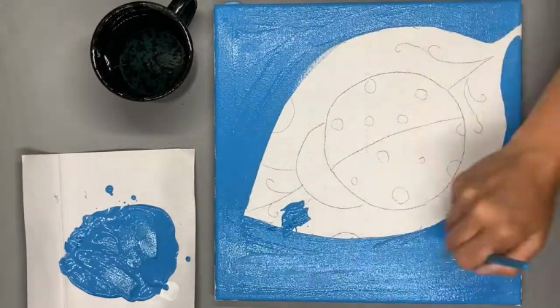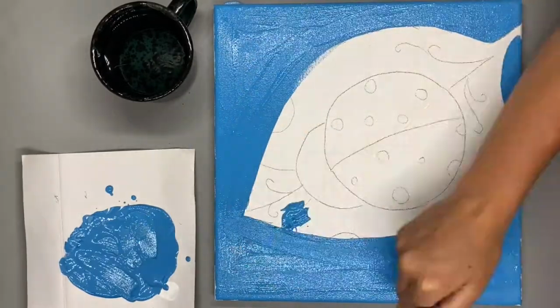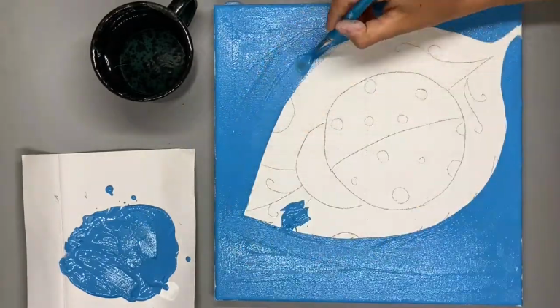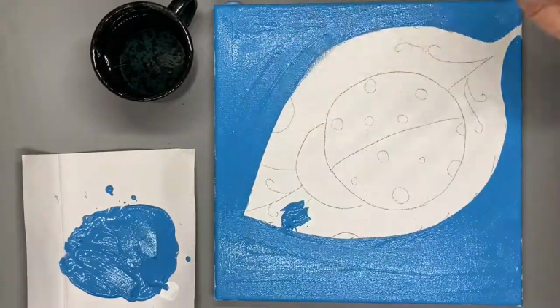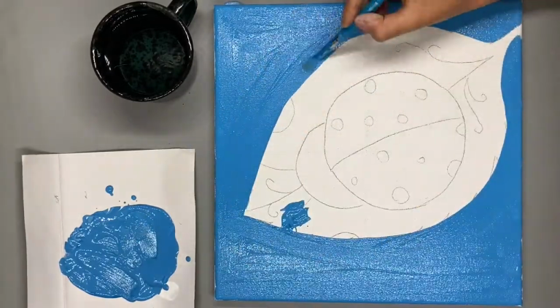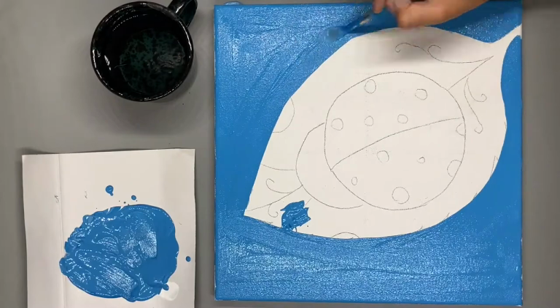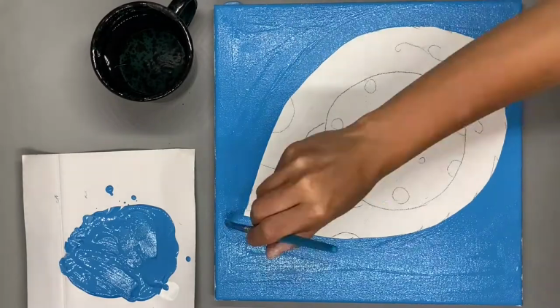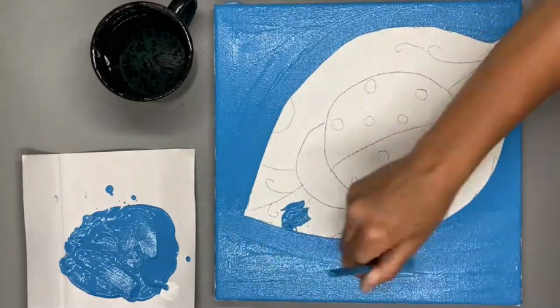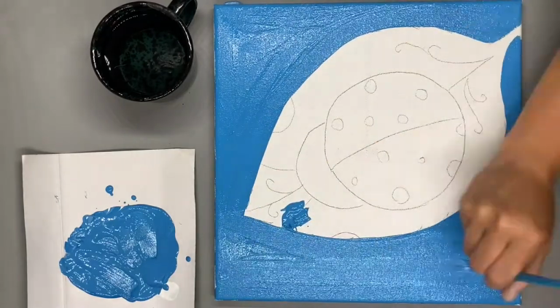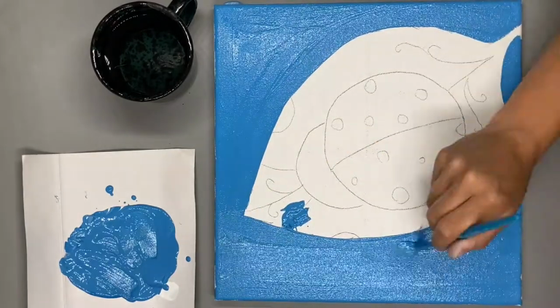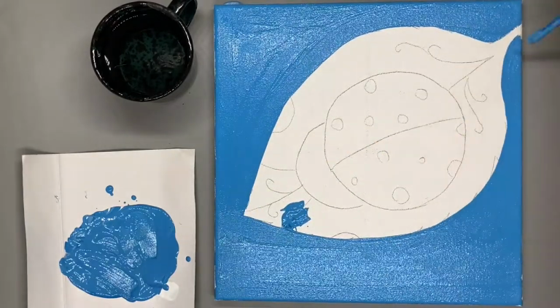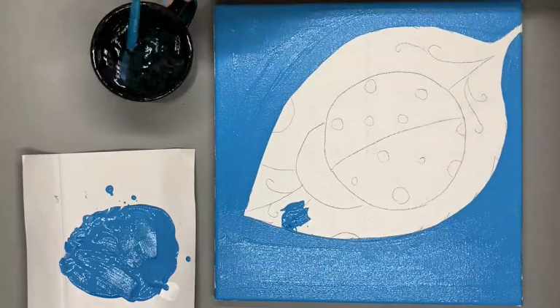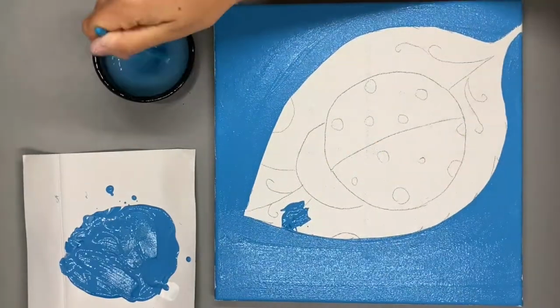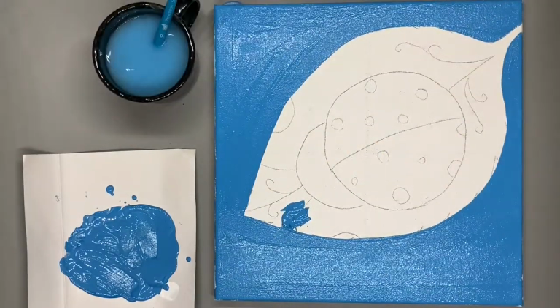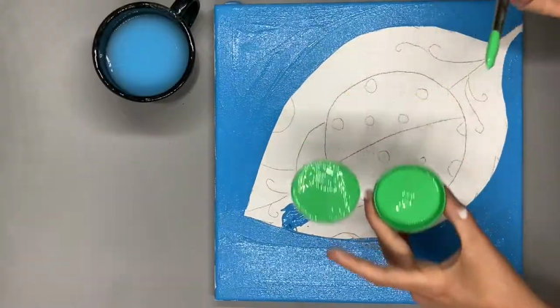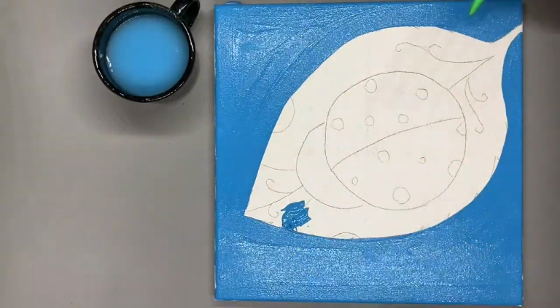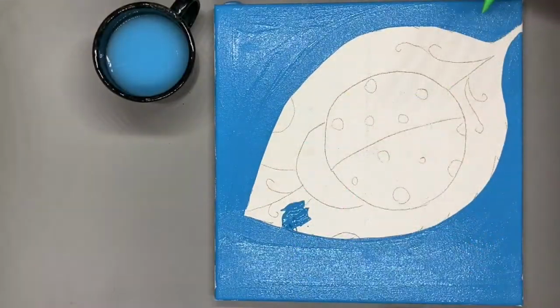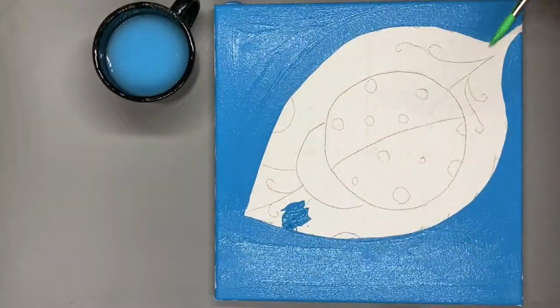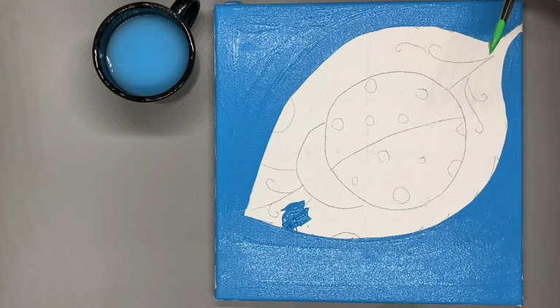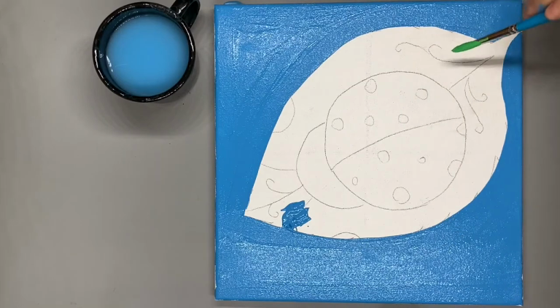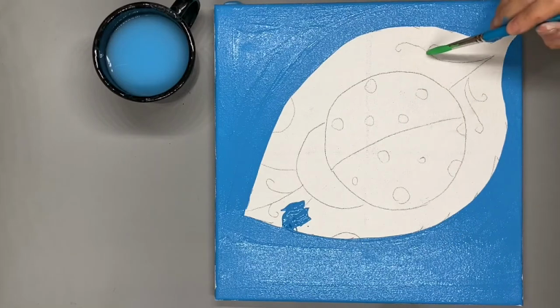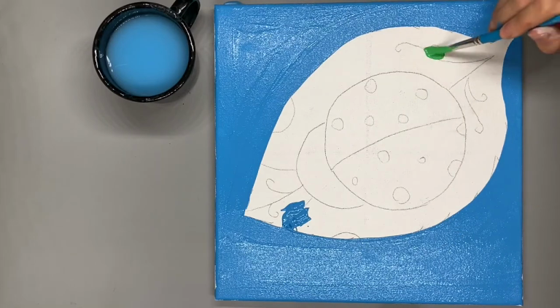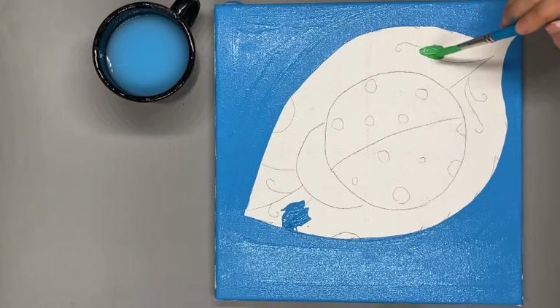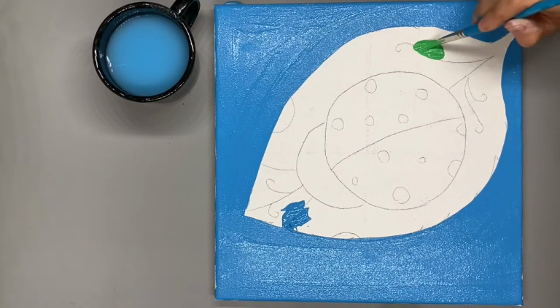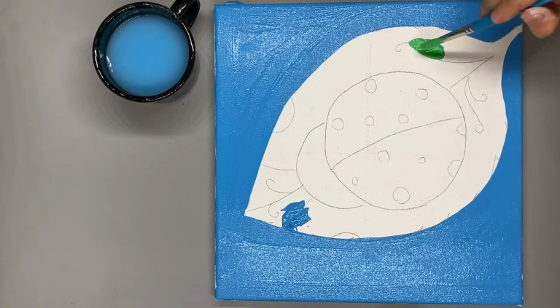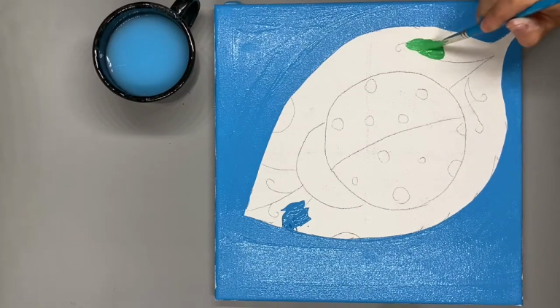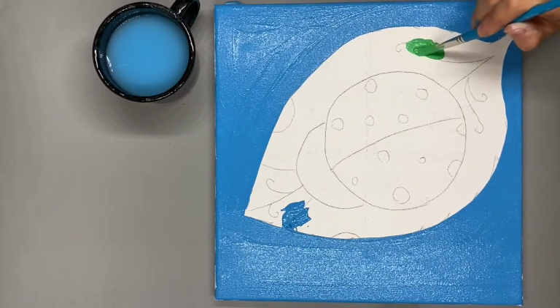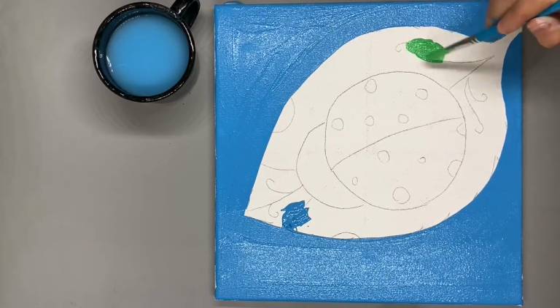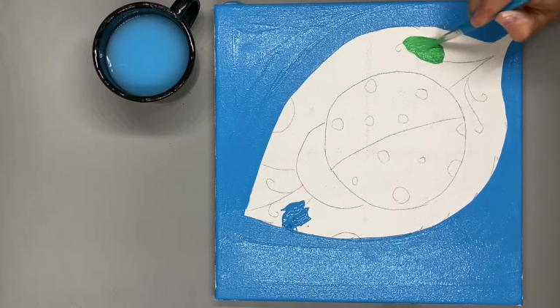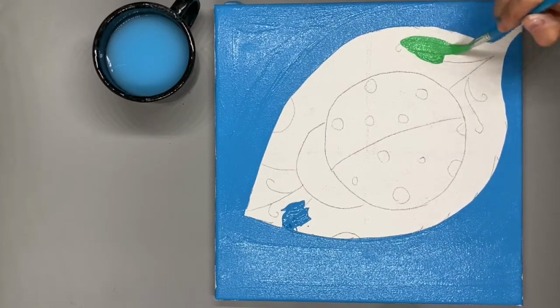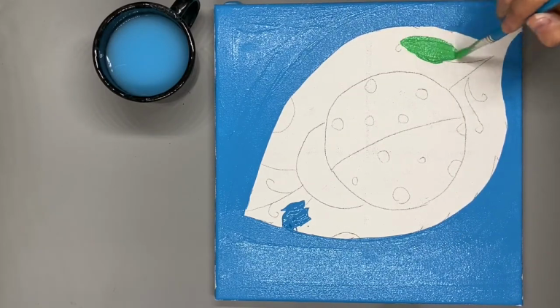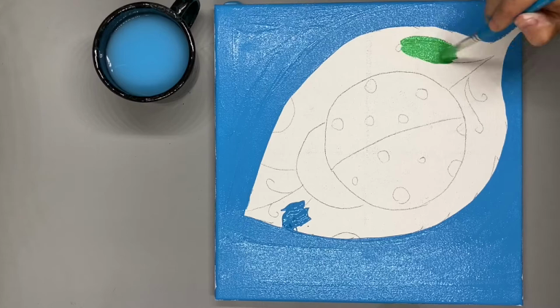Don't forget to rinse your paintbrush off using a little bit of water each time you change your color. The next color that we're going to use is going to be light green. We're going to paint the leaf this color.